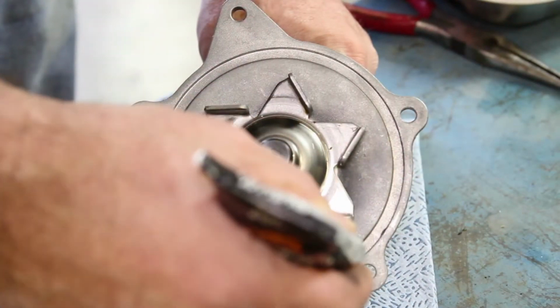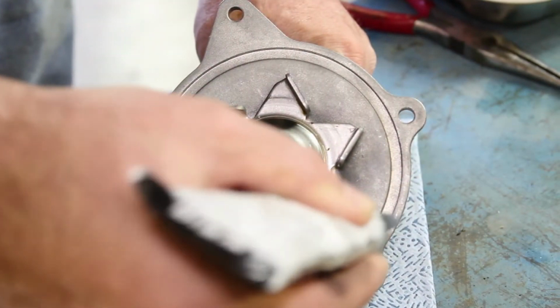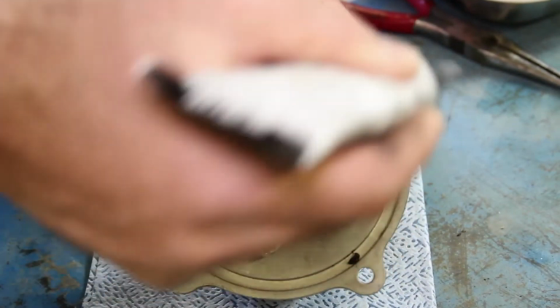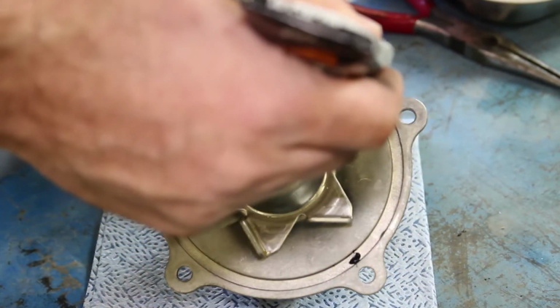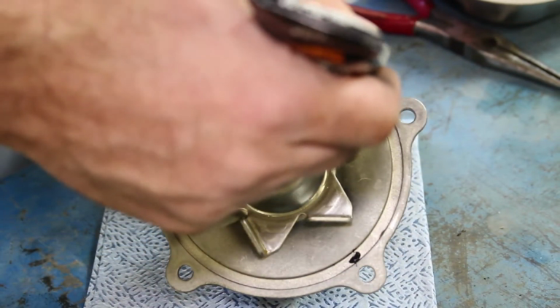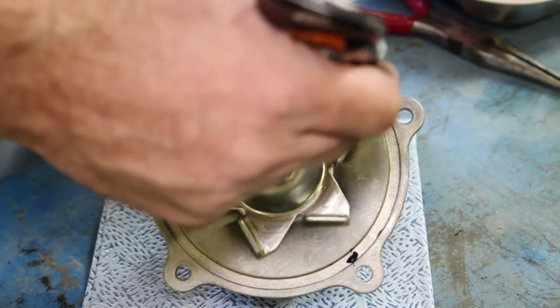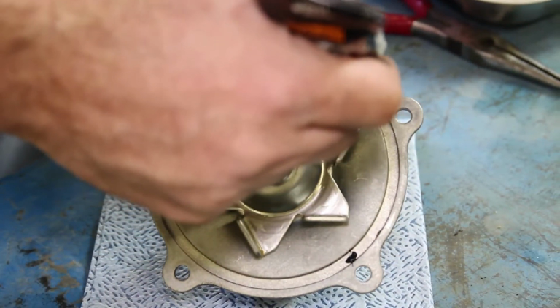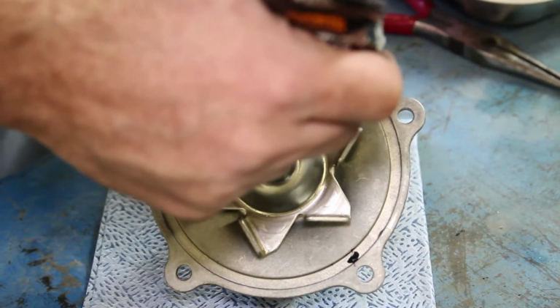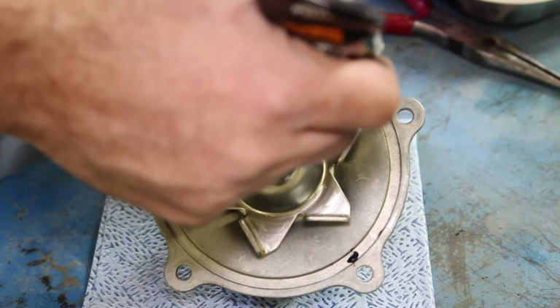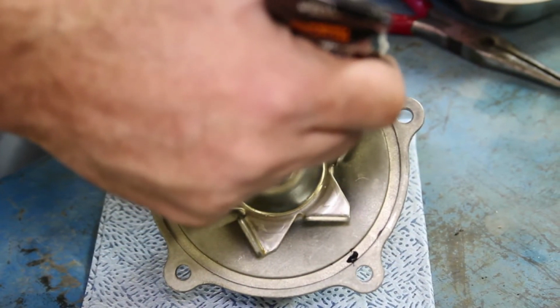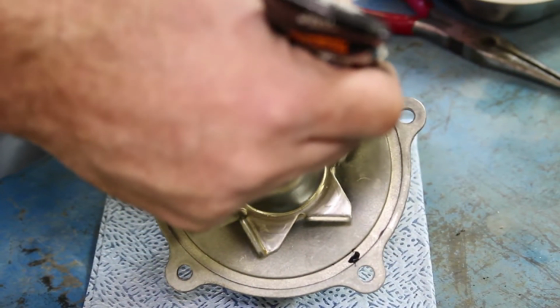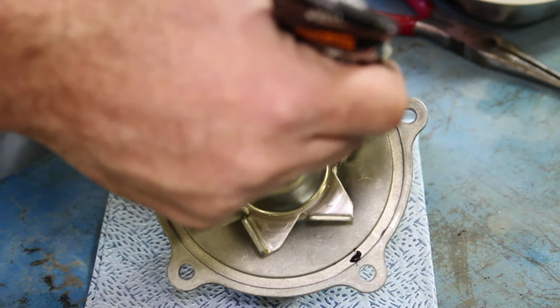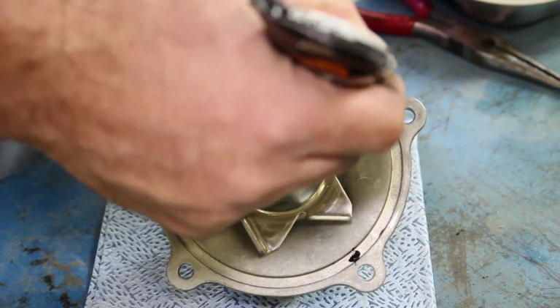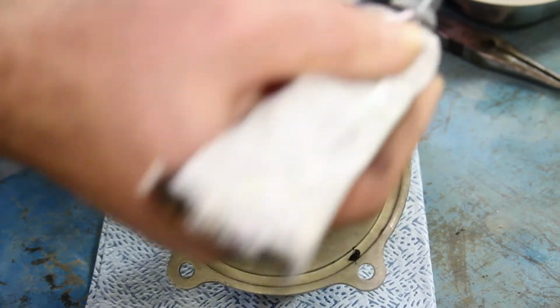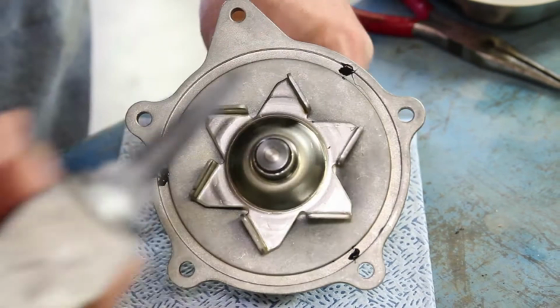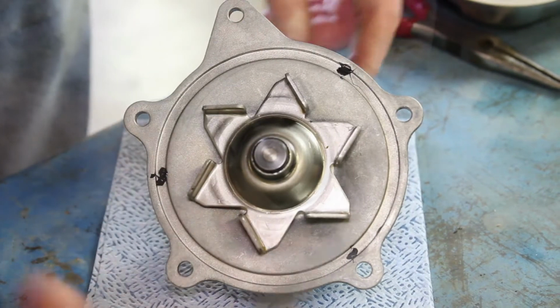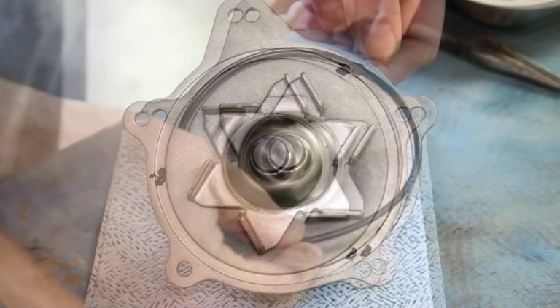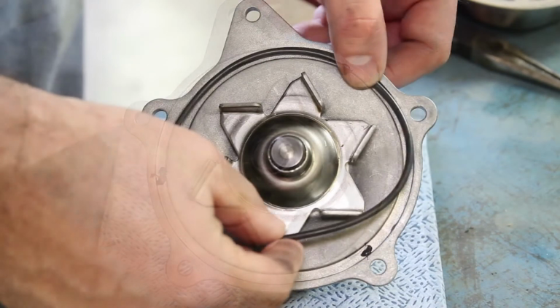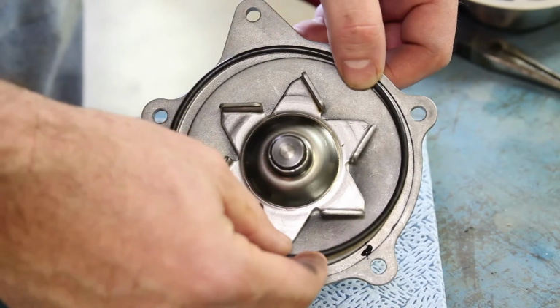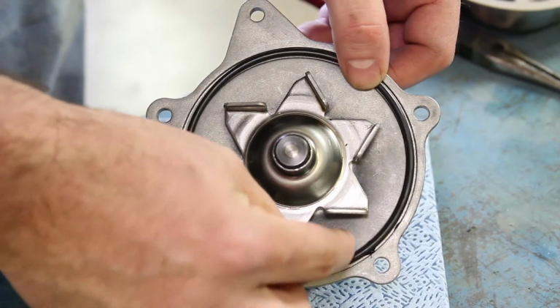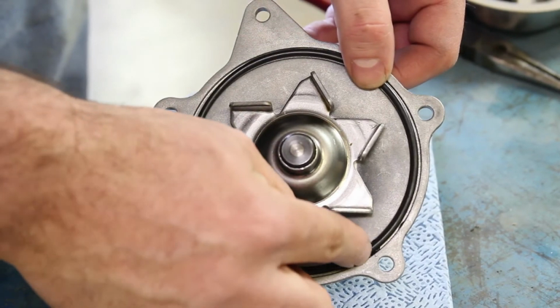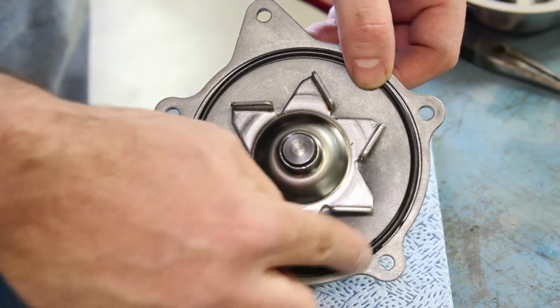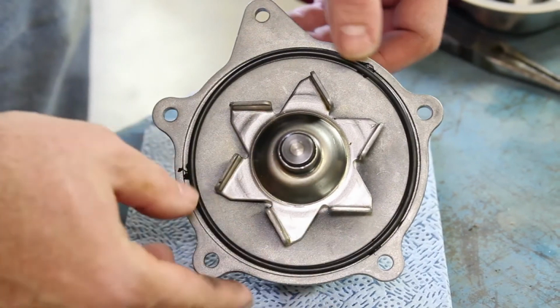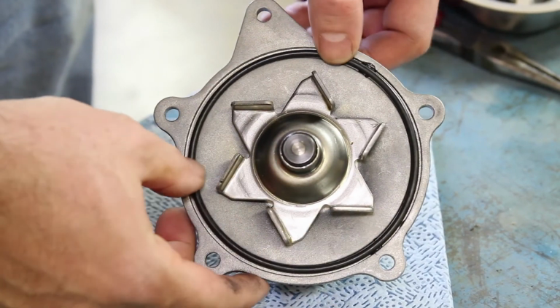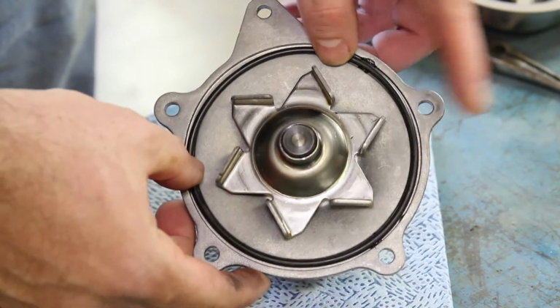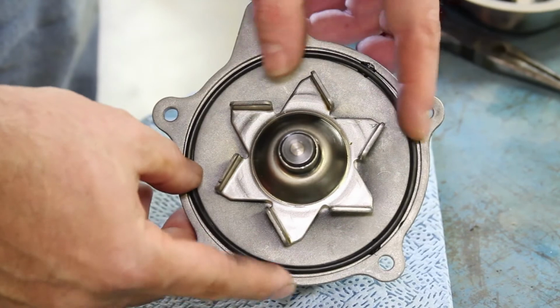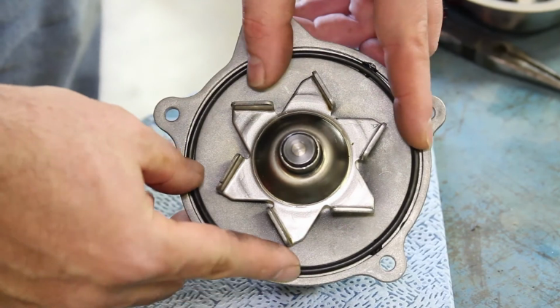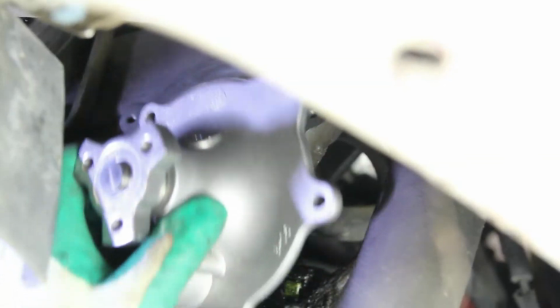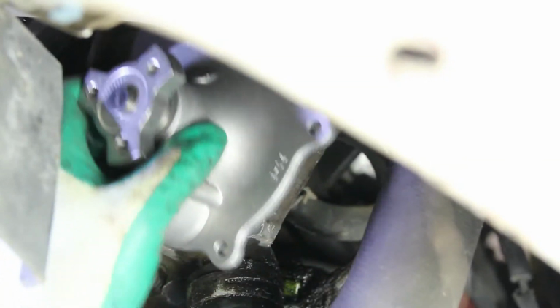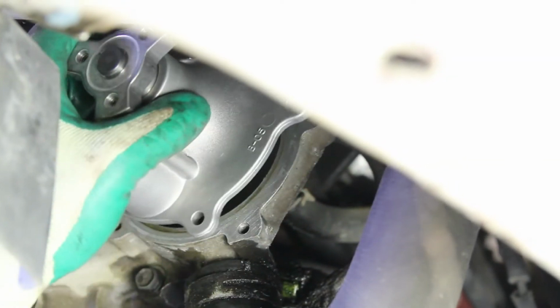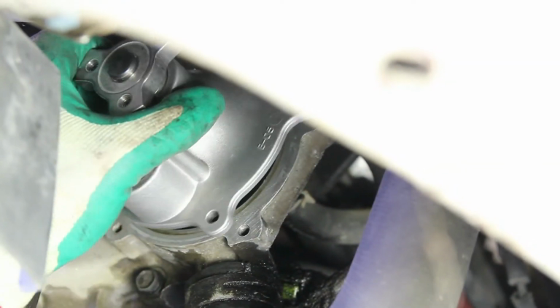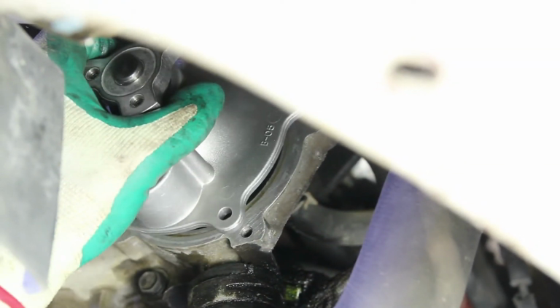For ease of installation, we'll use a slight amount of silicone sealant in three locations to hold the o-ring in place. Because it's an o-ring type seal, we will not need to apply sealant to the entire gasket surface.